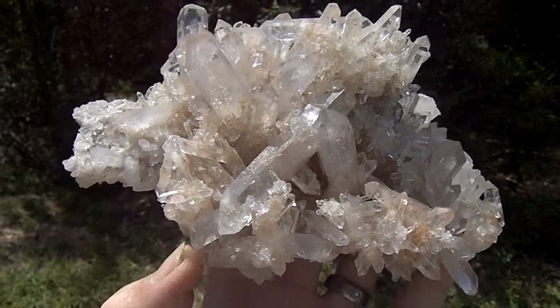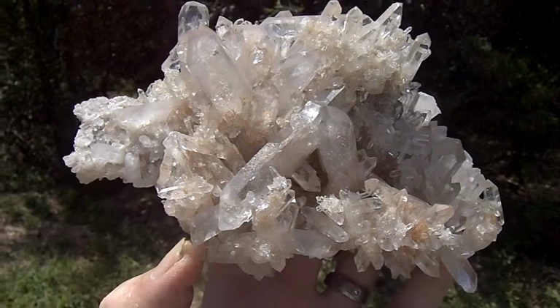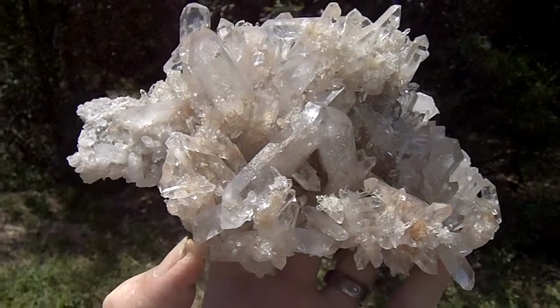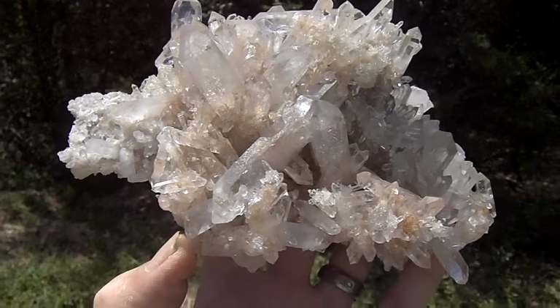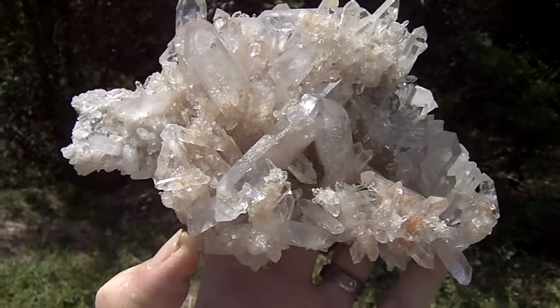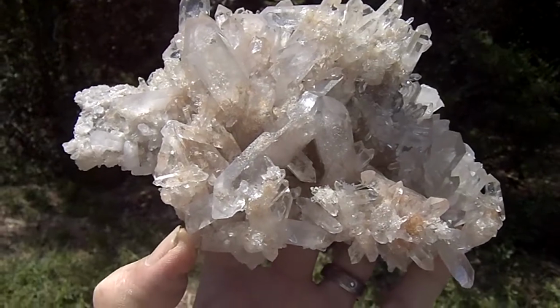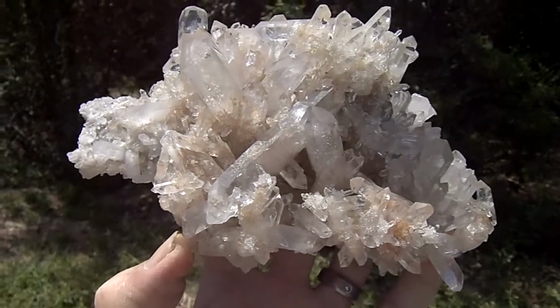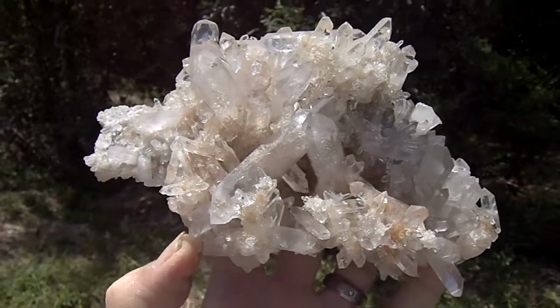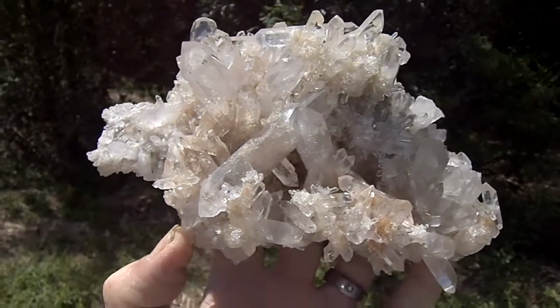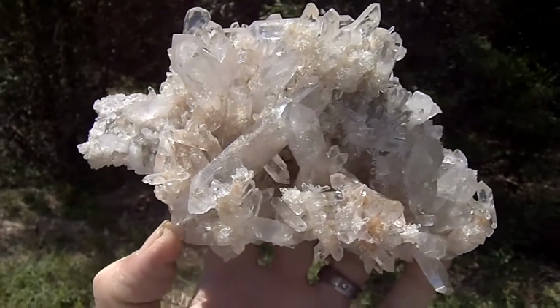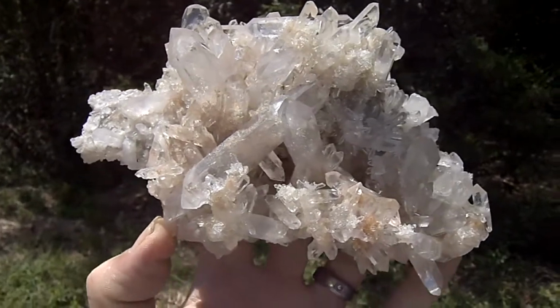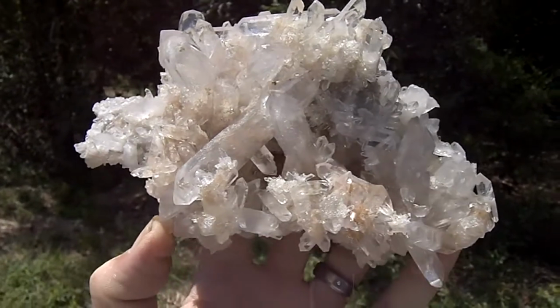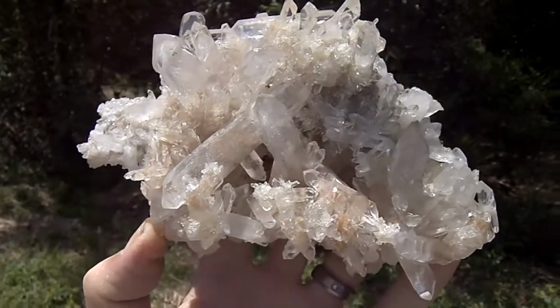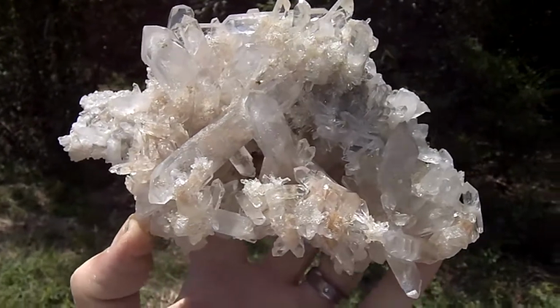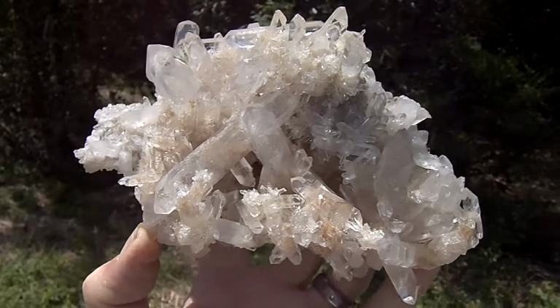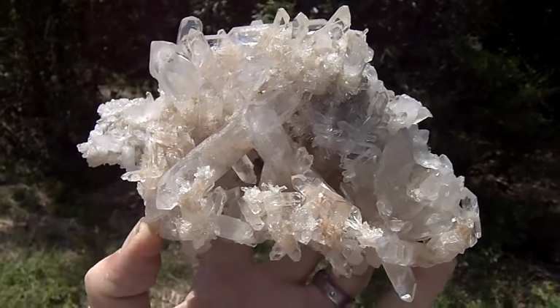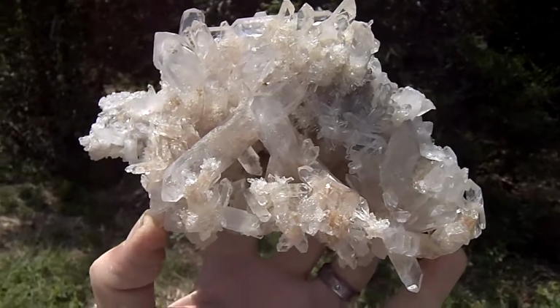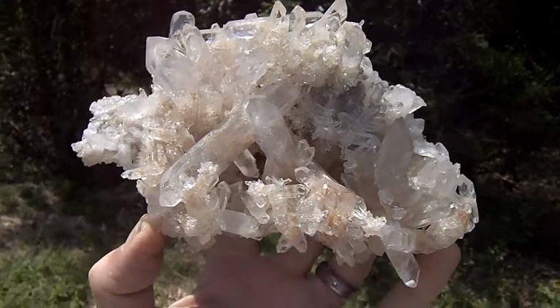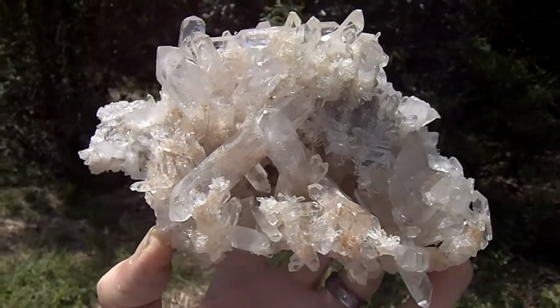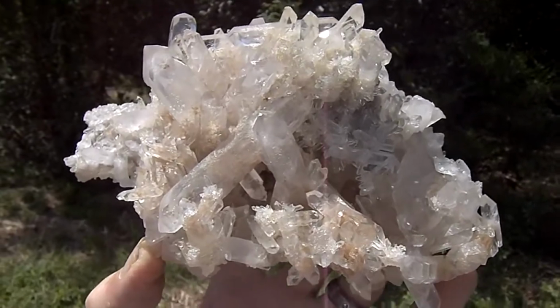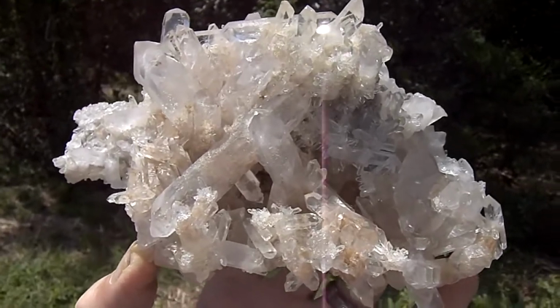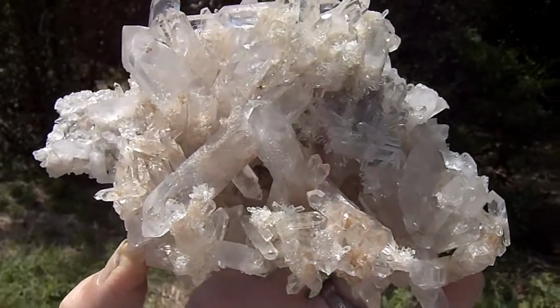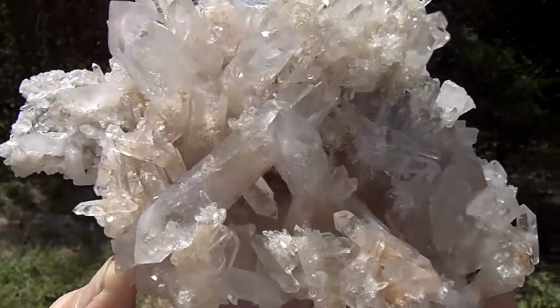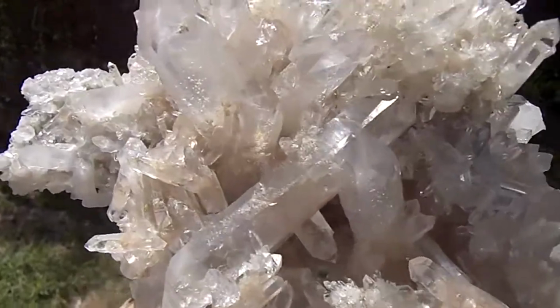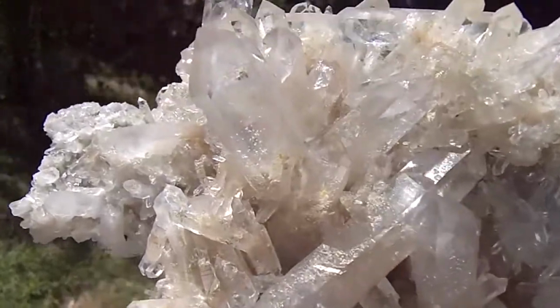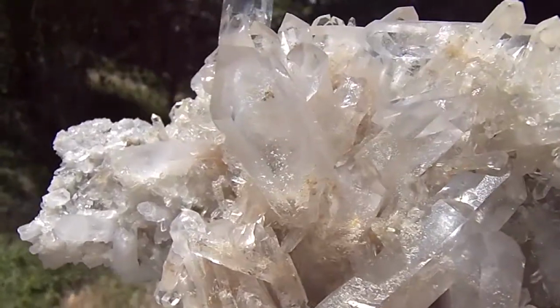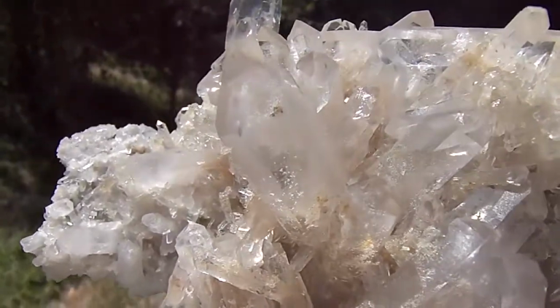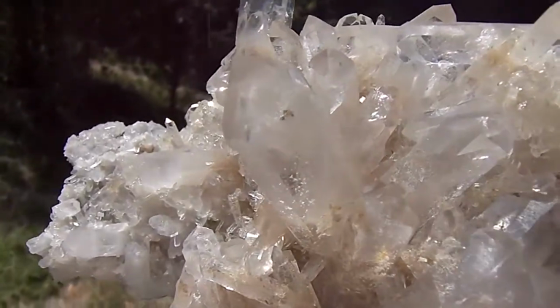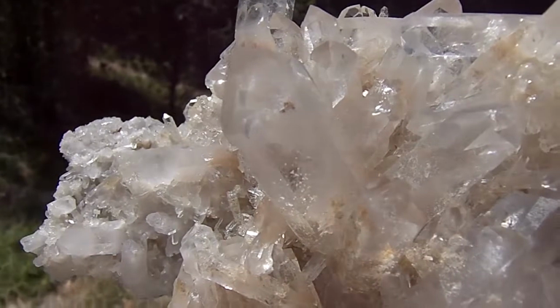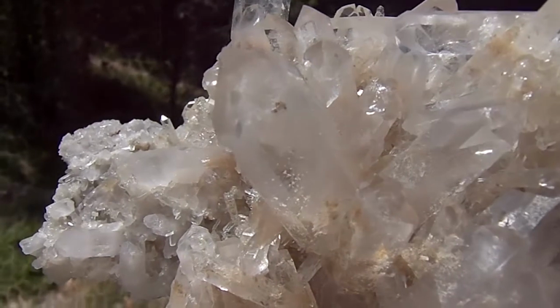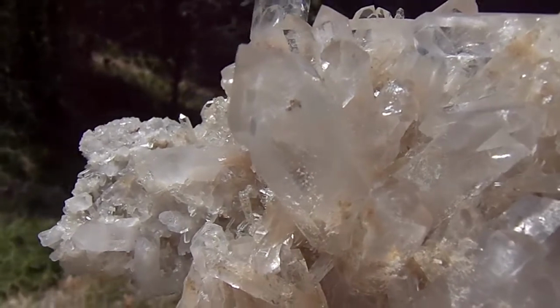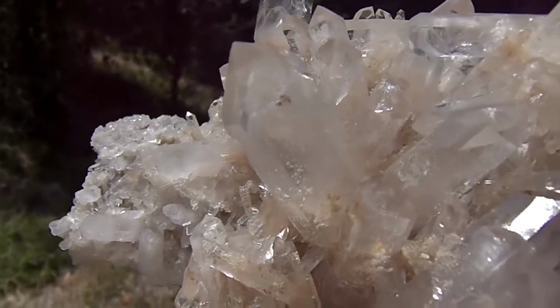Here's a beautiful, rare, huge white and sand phantom Arxocorch crystal cluster. It has many phantoms in just about every point.